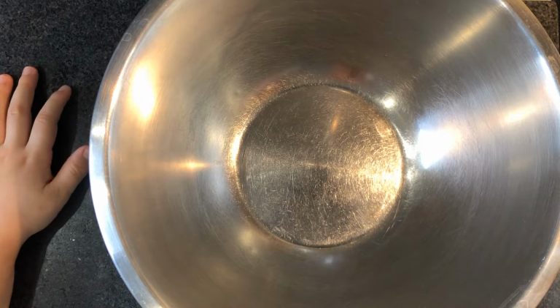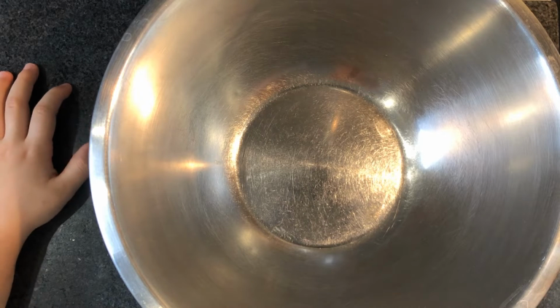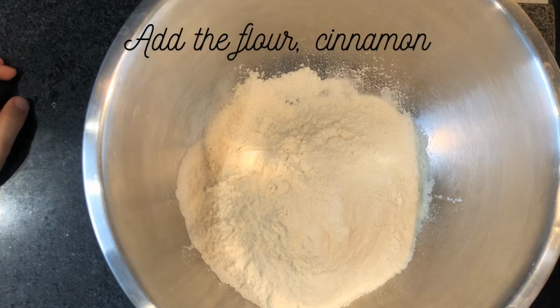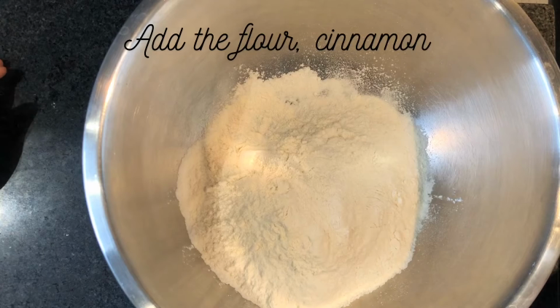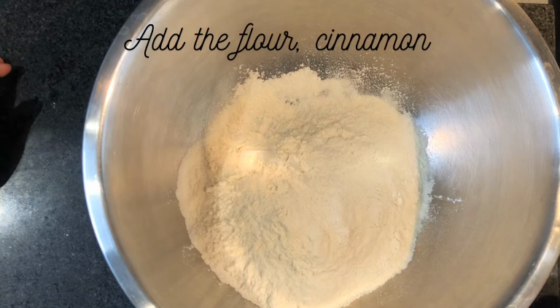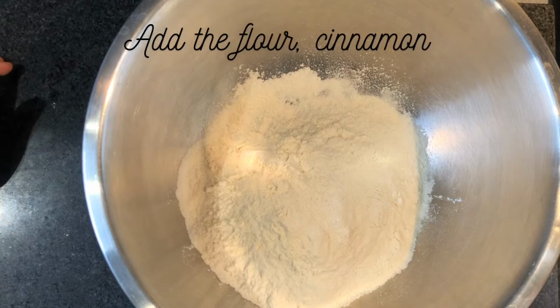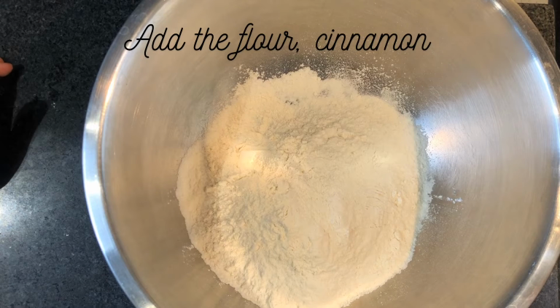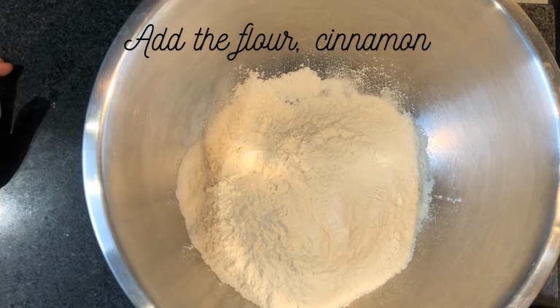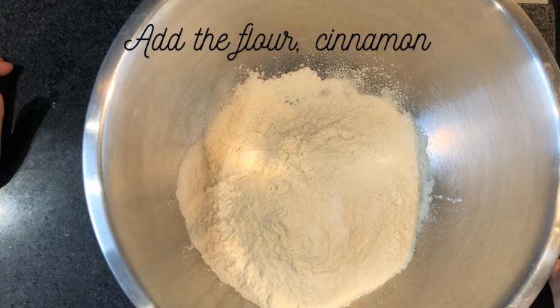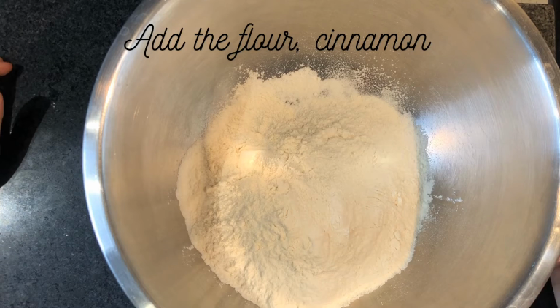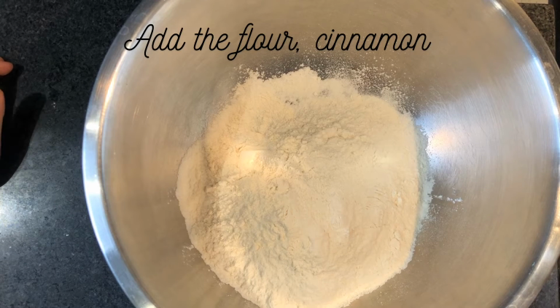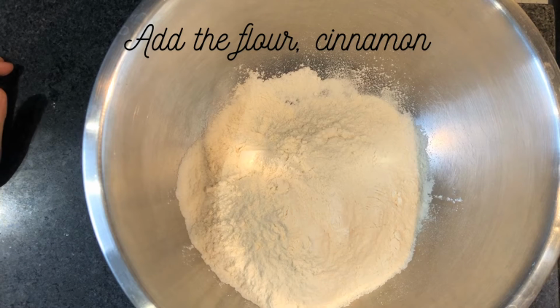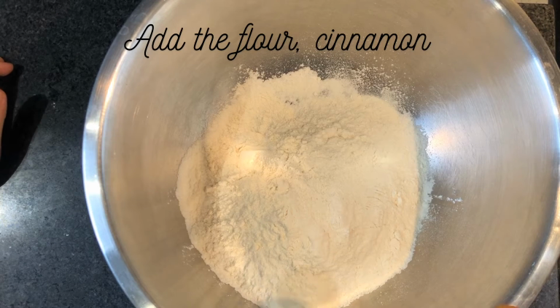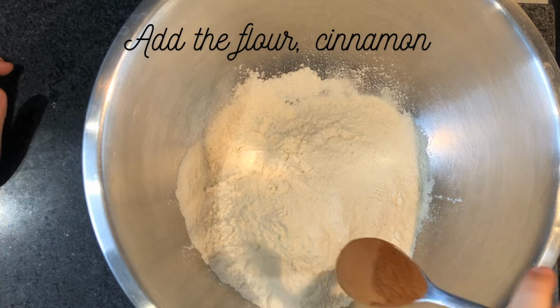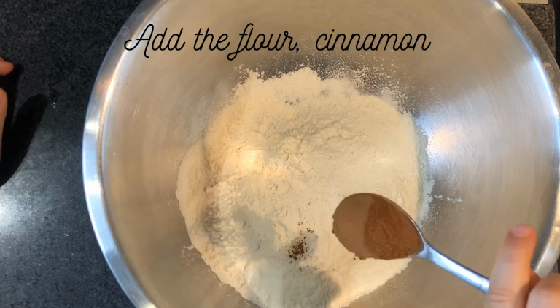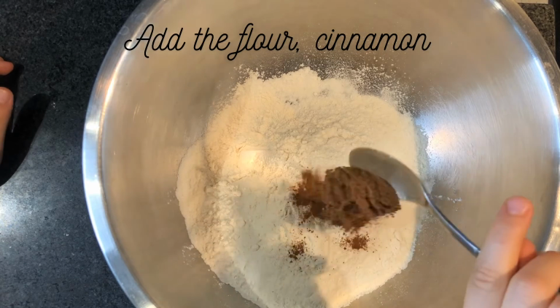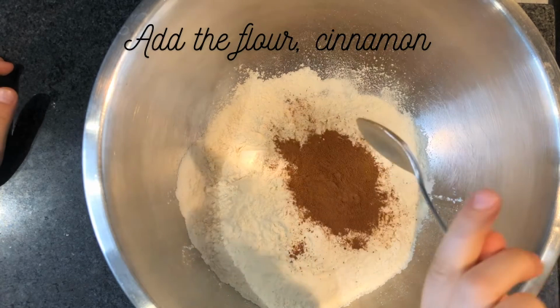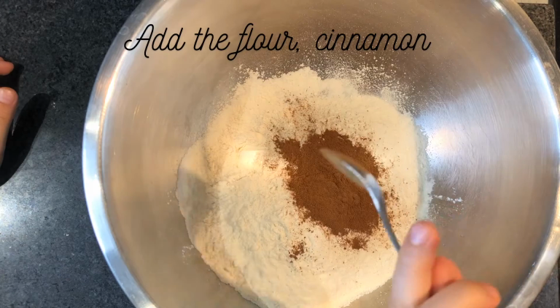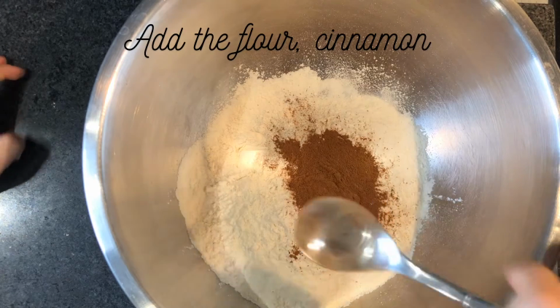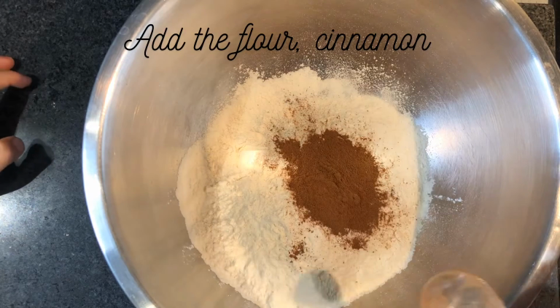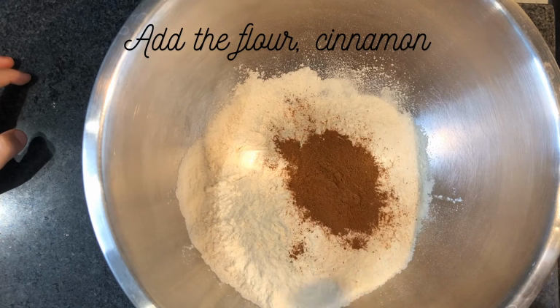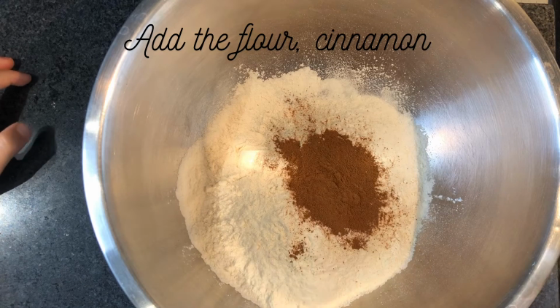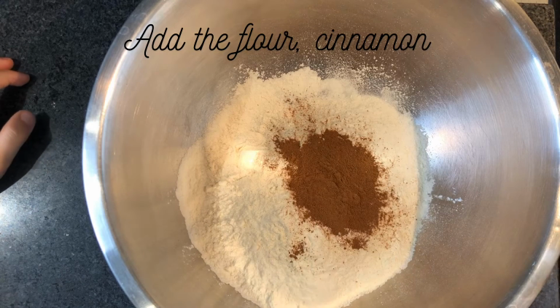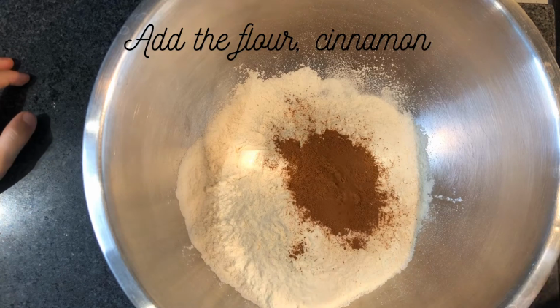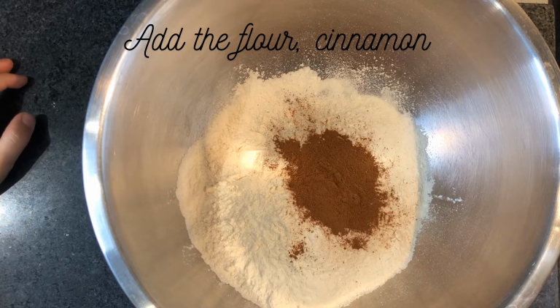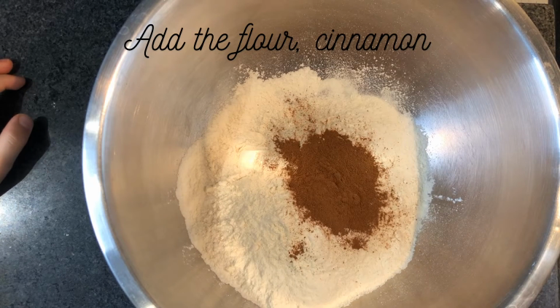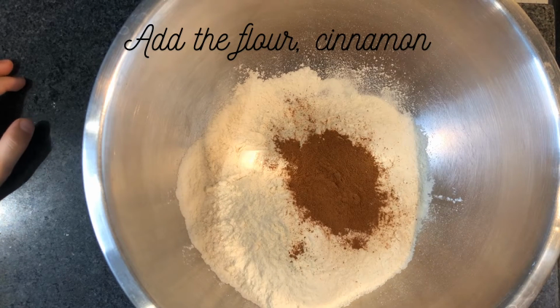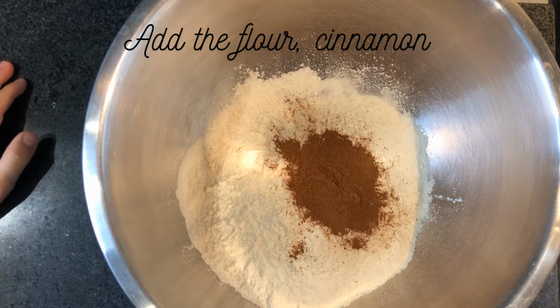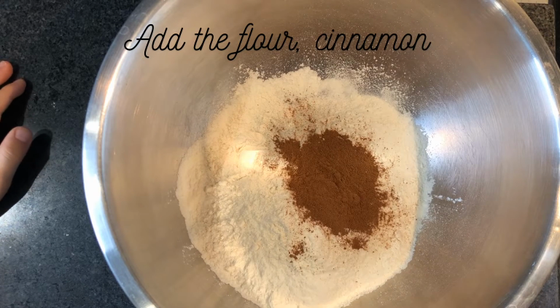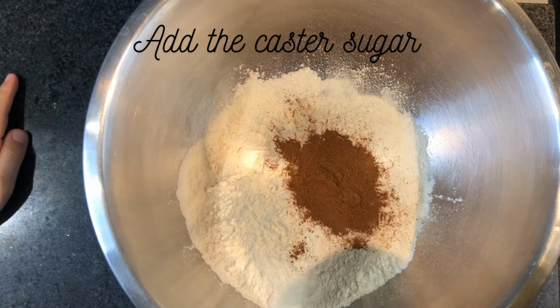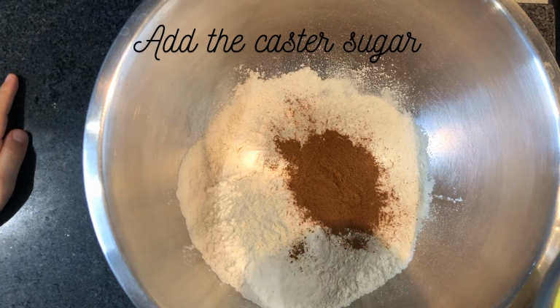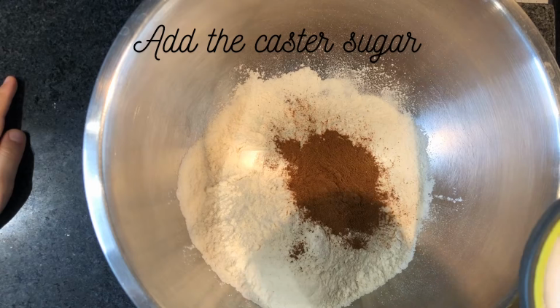One teaspoon of cinnamon. And we also have to do this. Cinnamon. Well done. Oh, it smells beautiful. Cinnamon, what do you think? It's sugar.